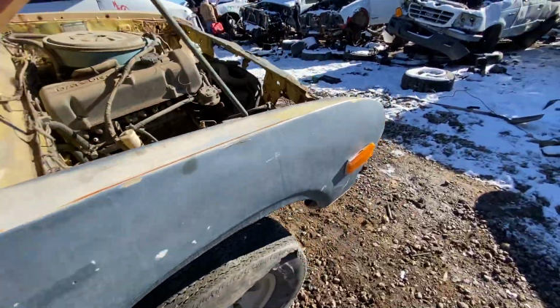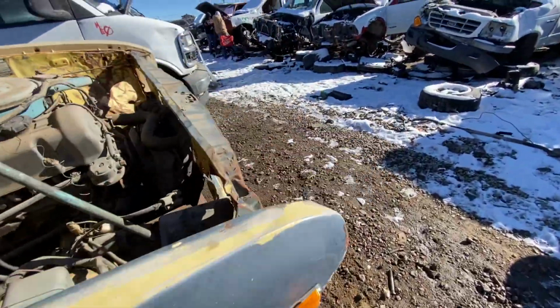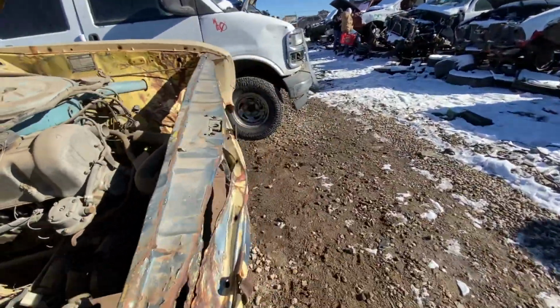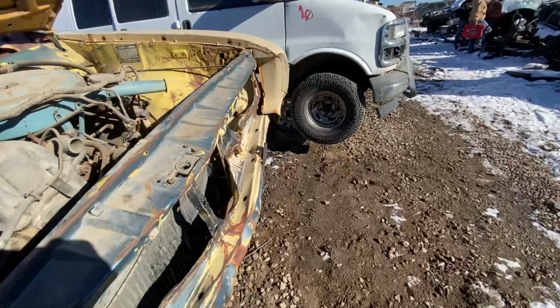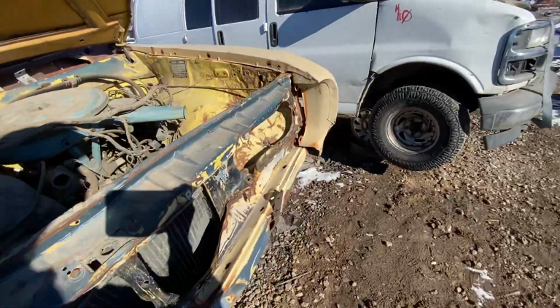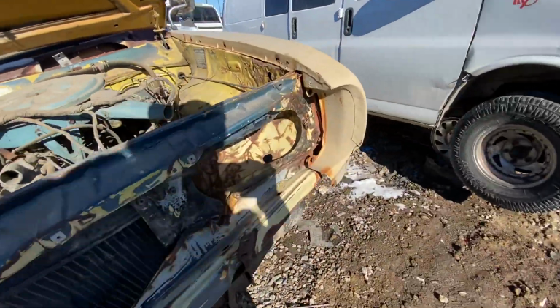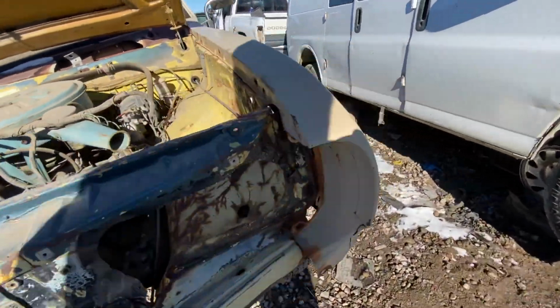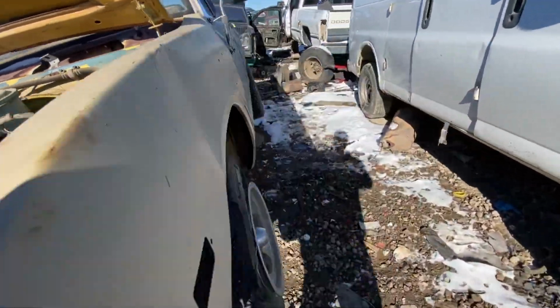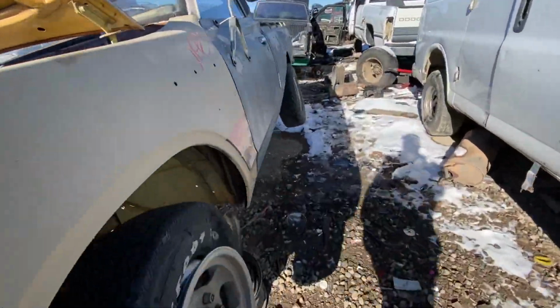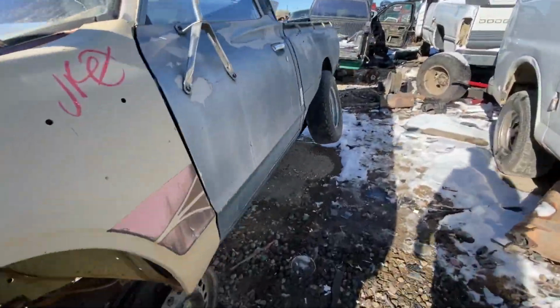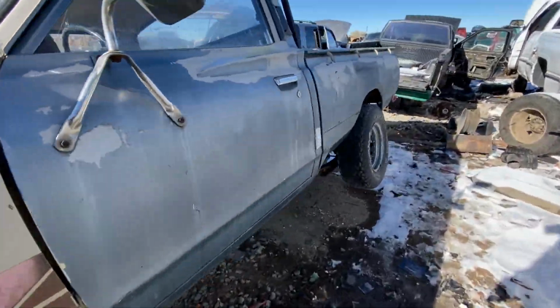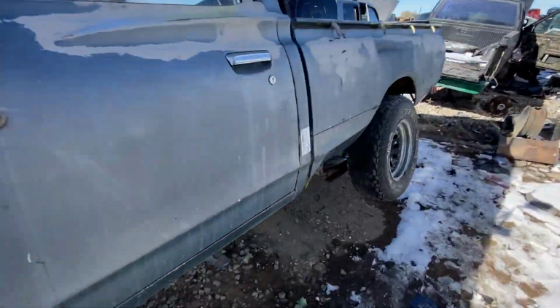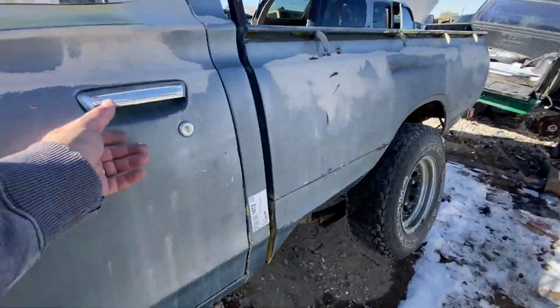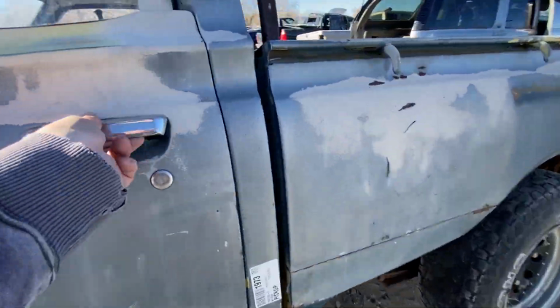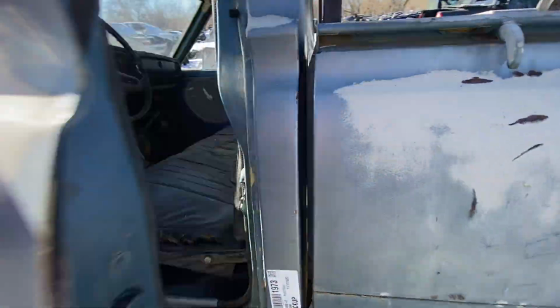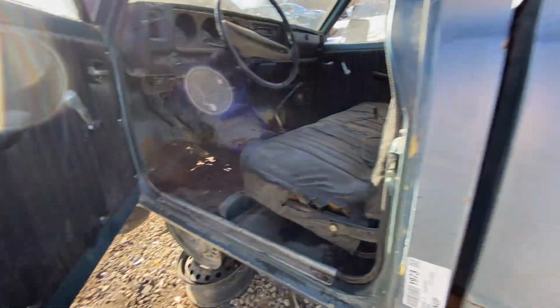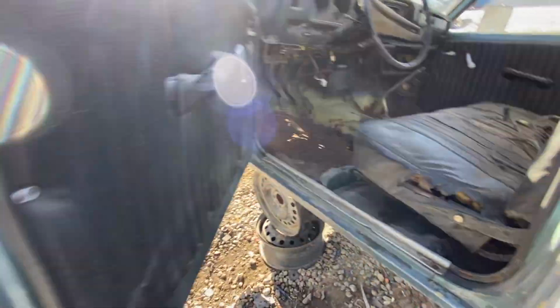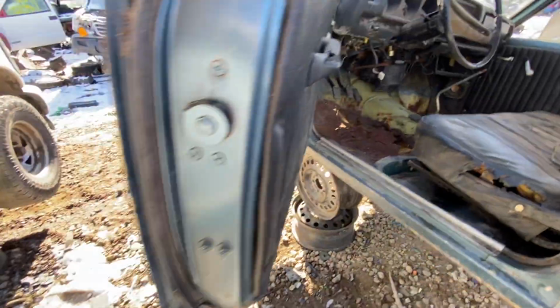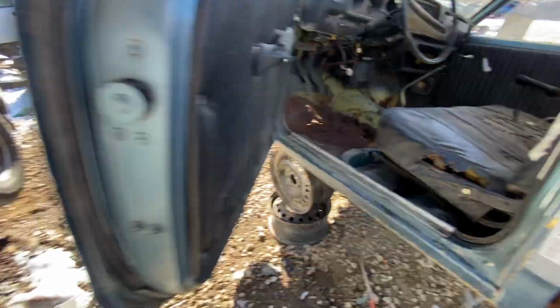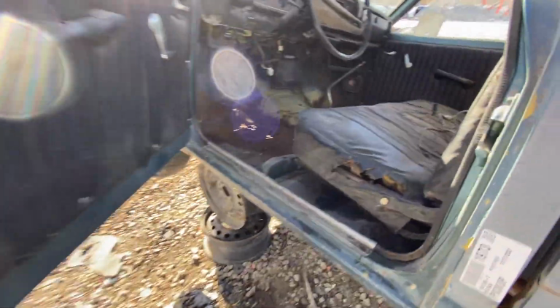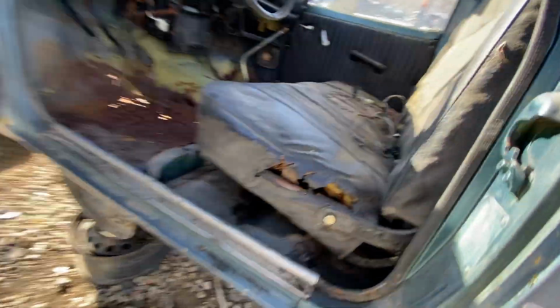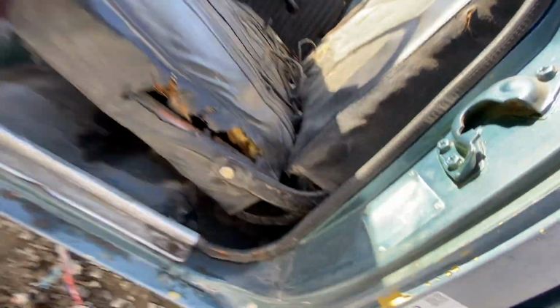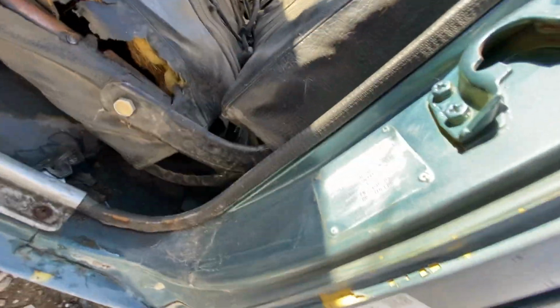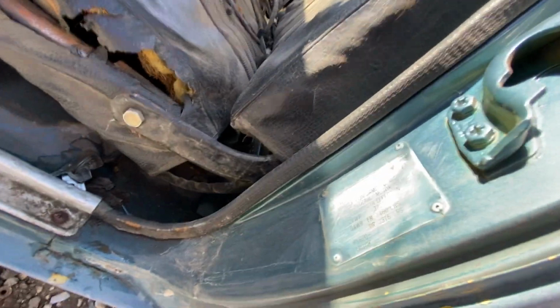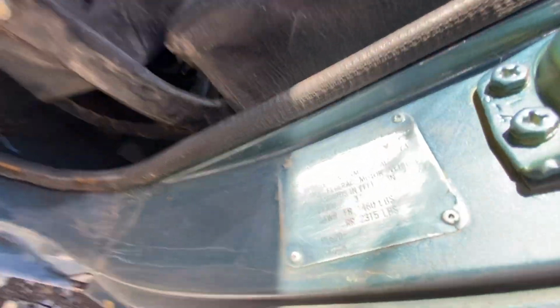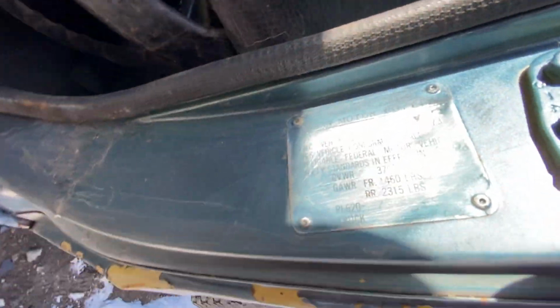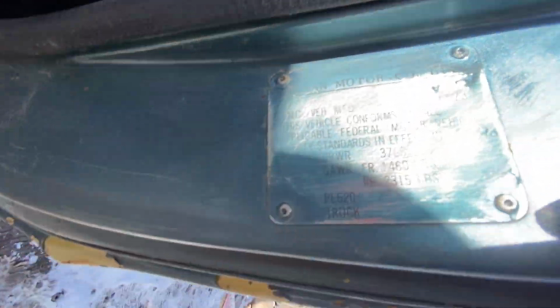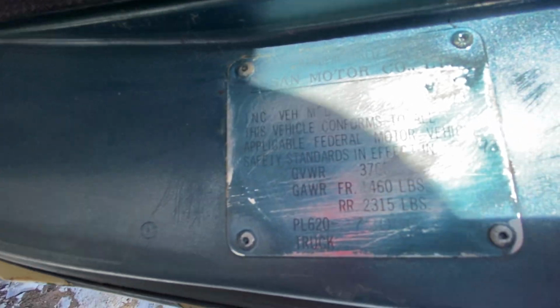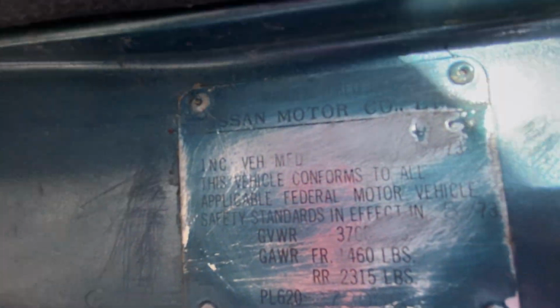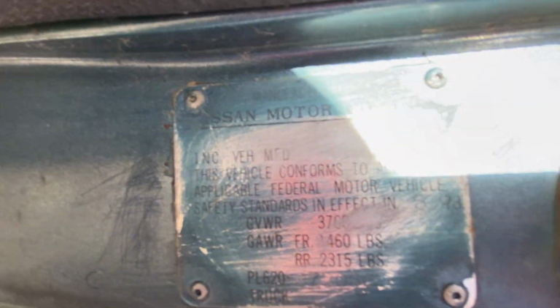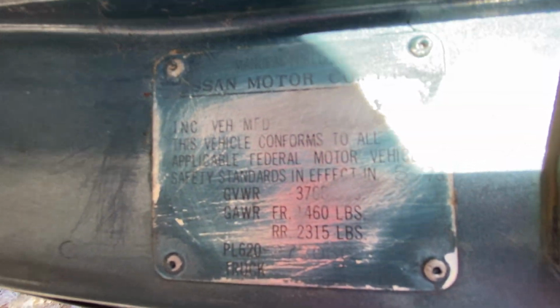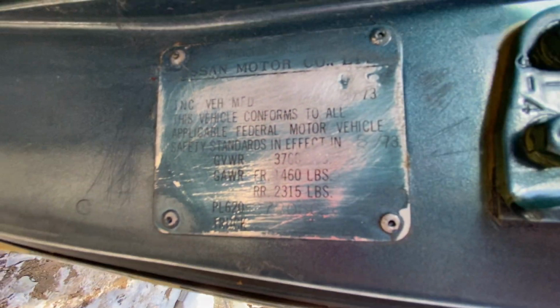Is there a VIN plate in the door, or do you just have the one in the front fender? Nothing in the driver's door here — oh, yep, there is one here. It just says Nissan Motor Company Ltd.